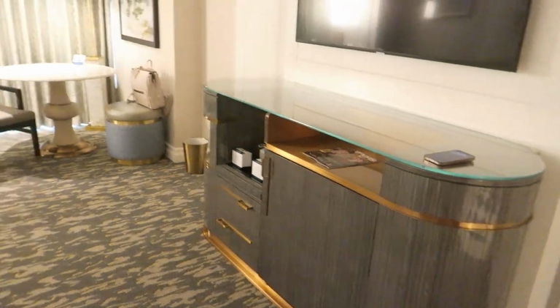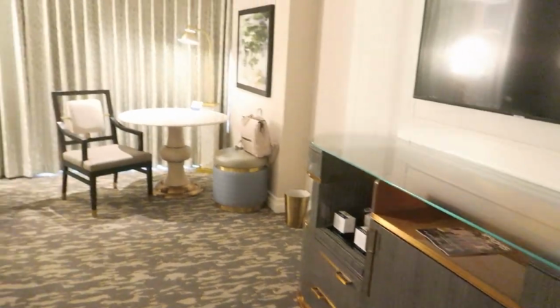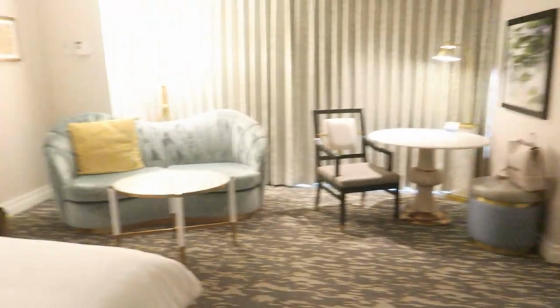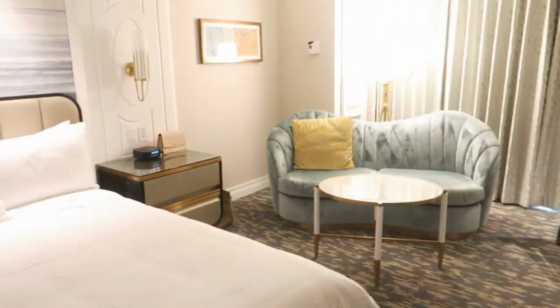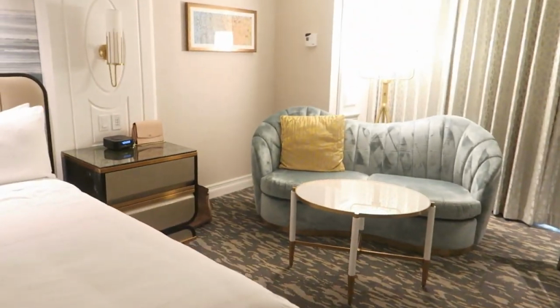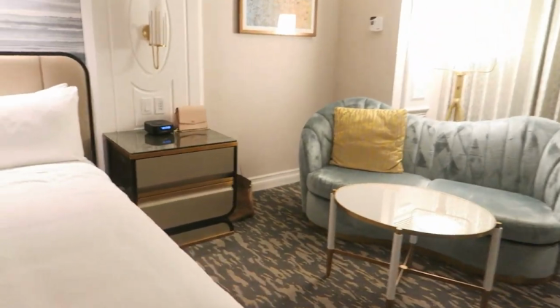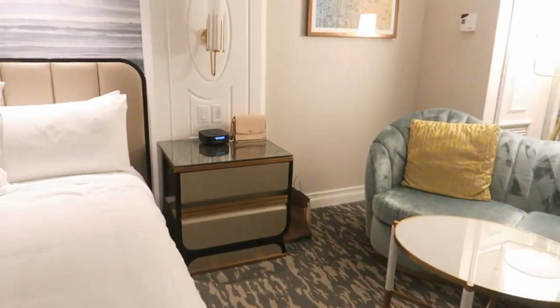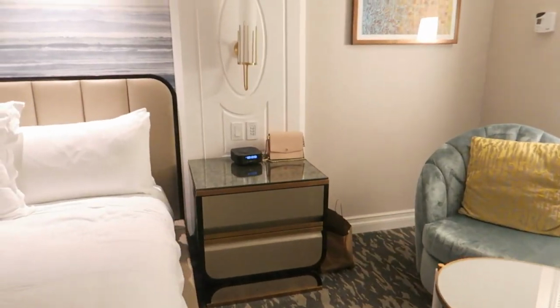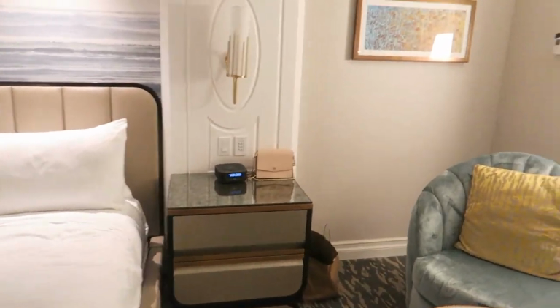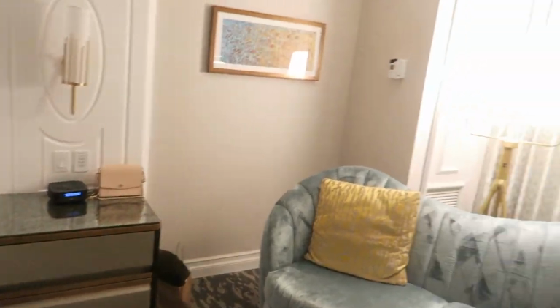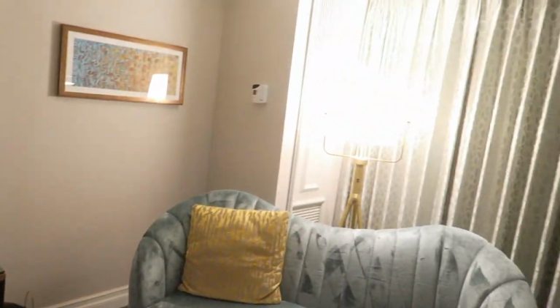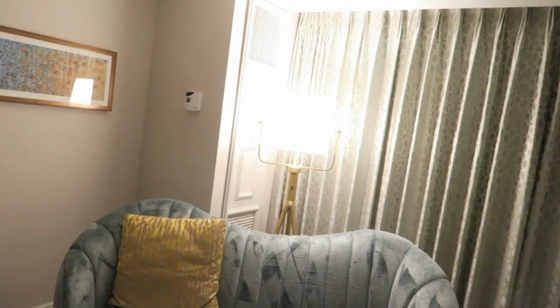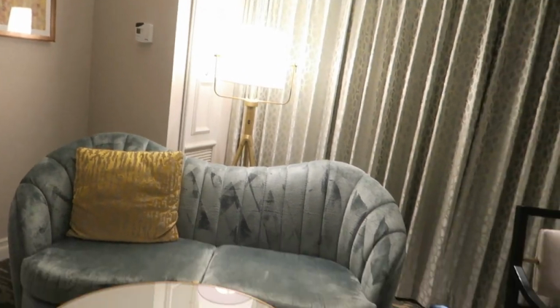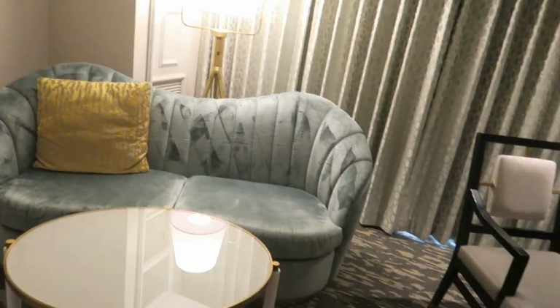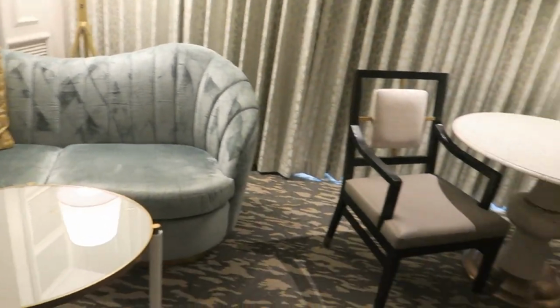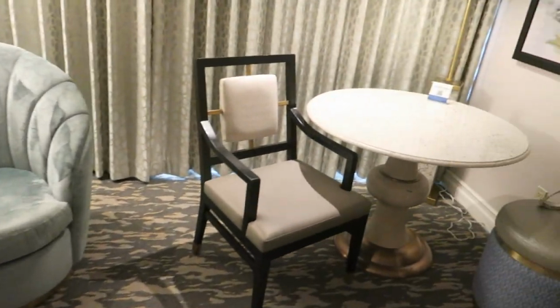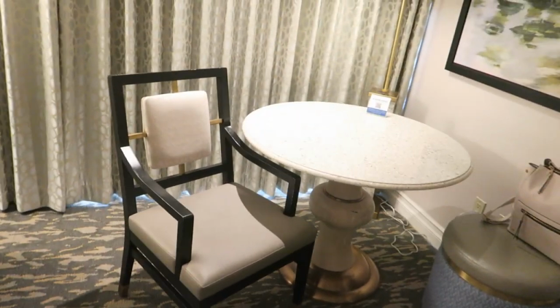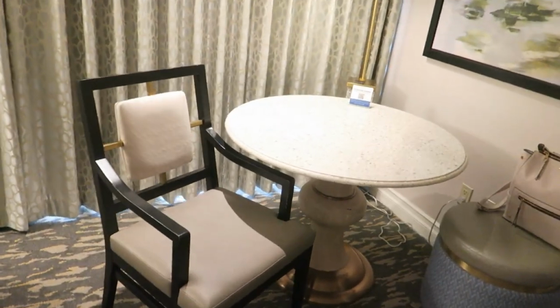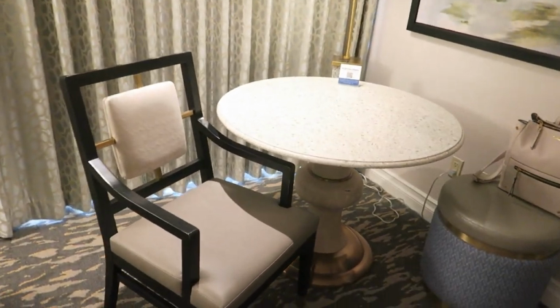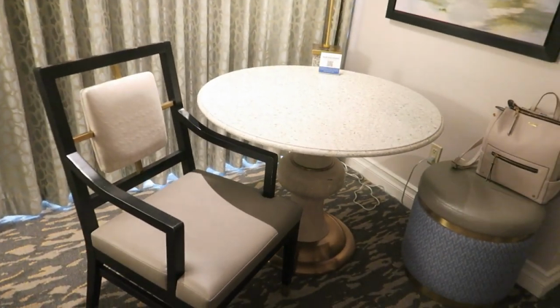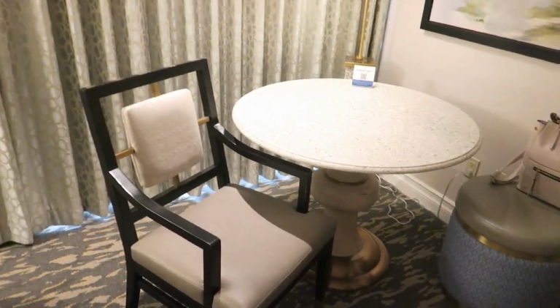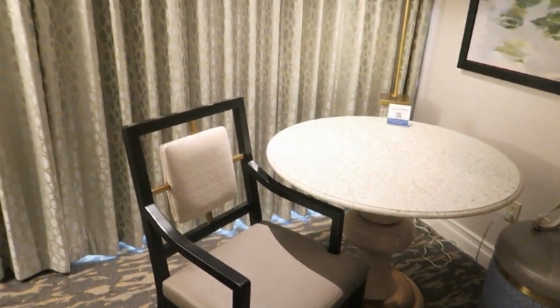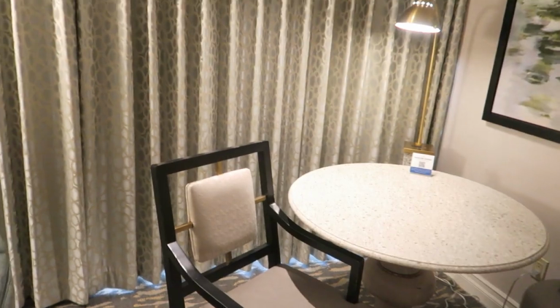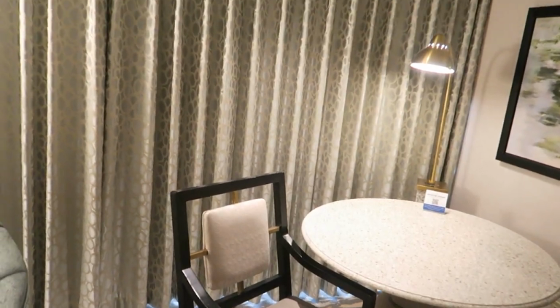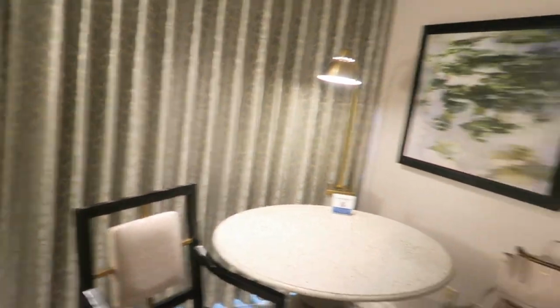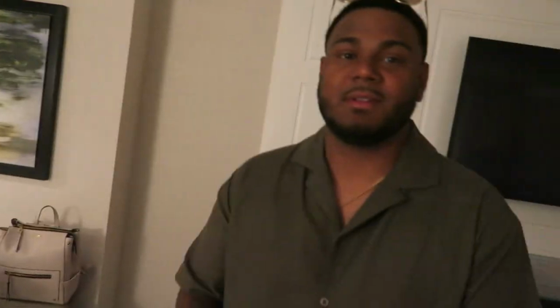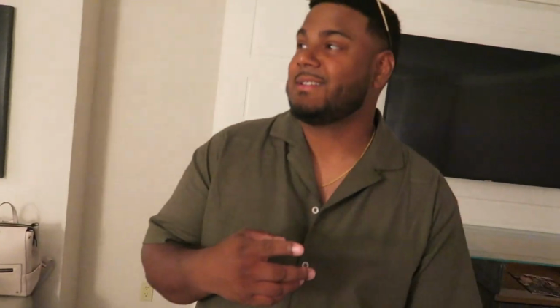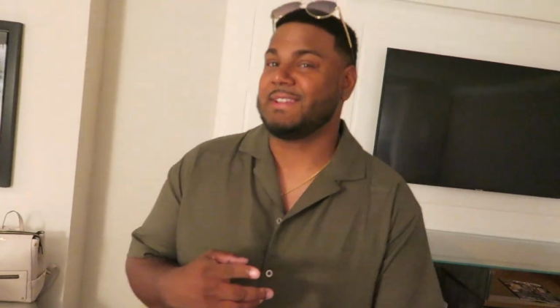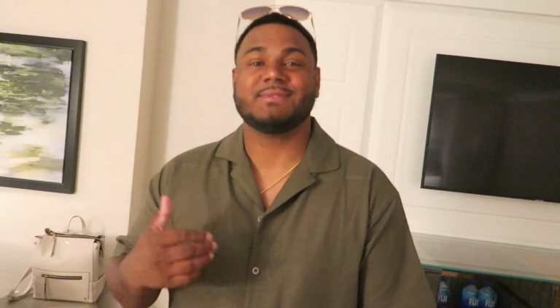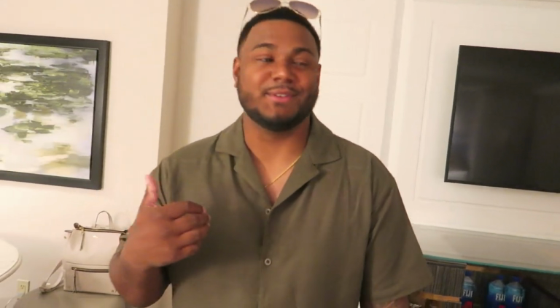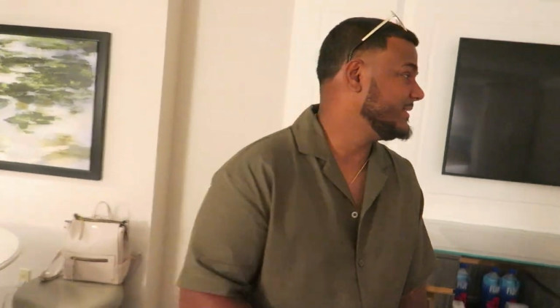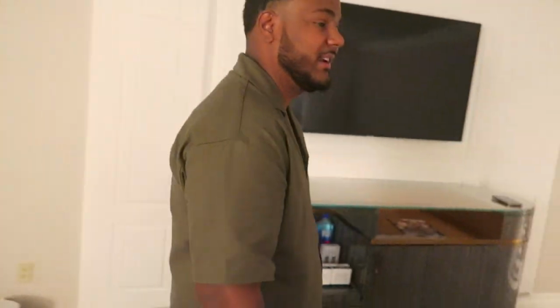You got a nice couch area also. Yeah, seating area, and then just a little table right here. And then kind of save the best for last — the view.